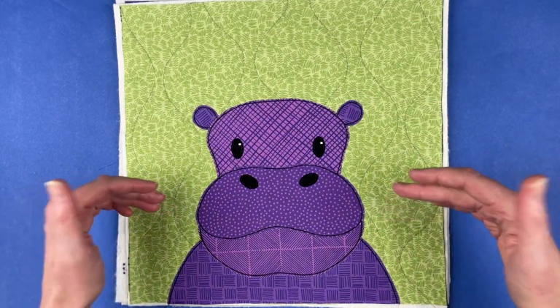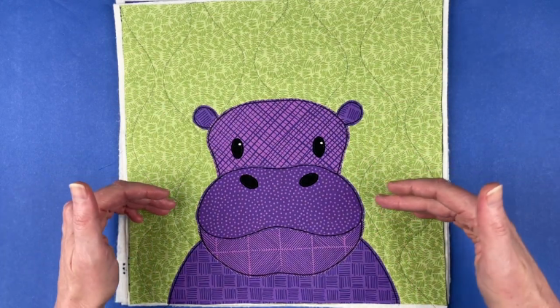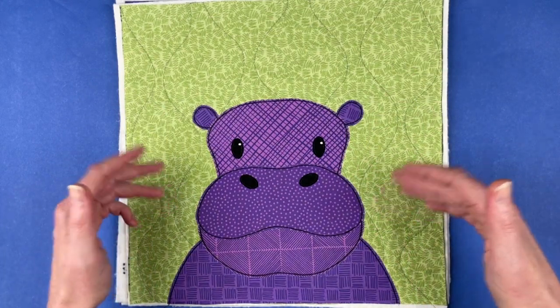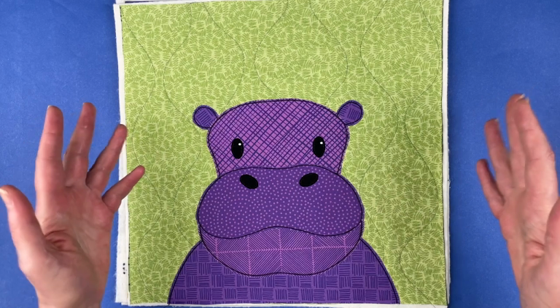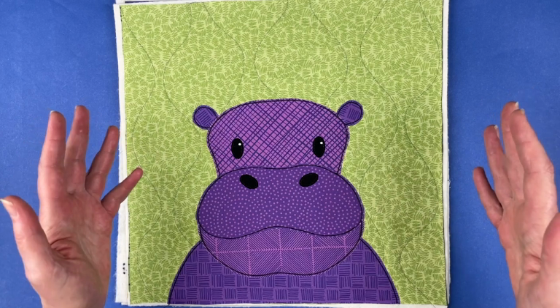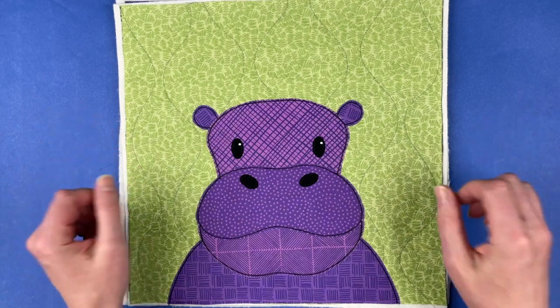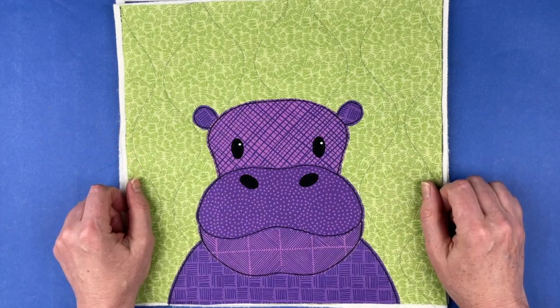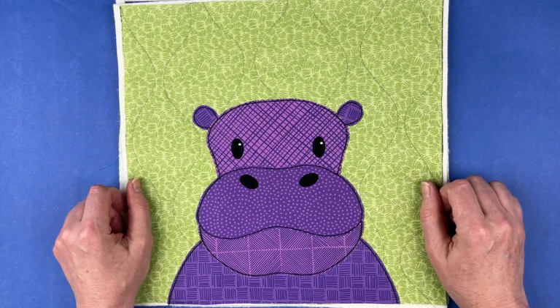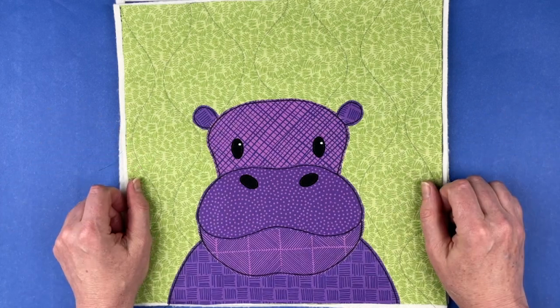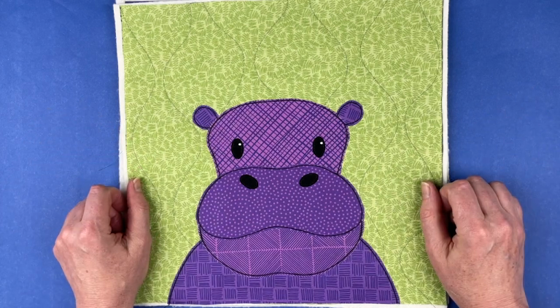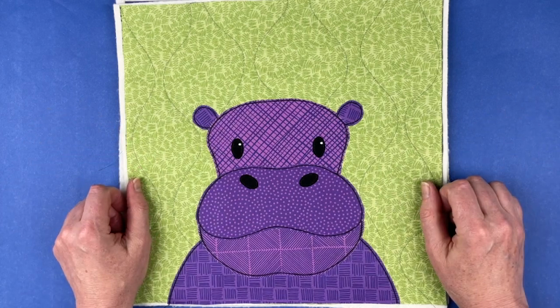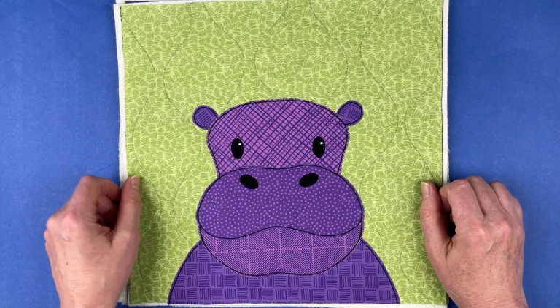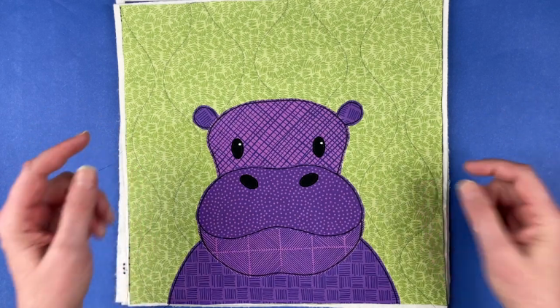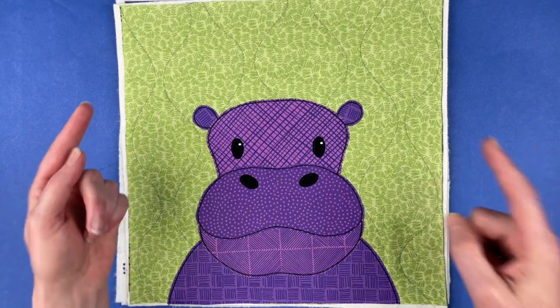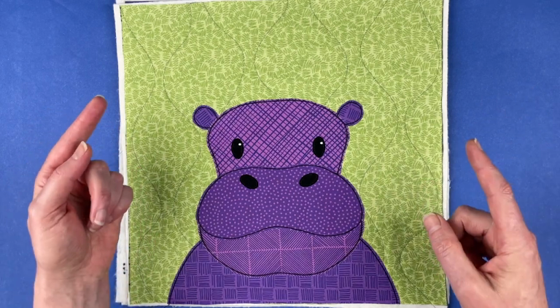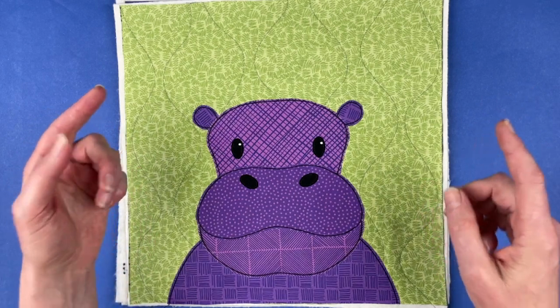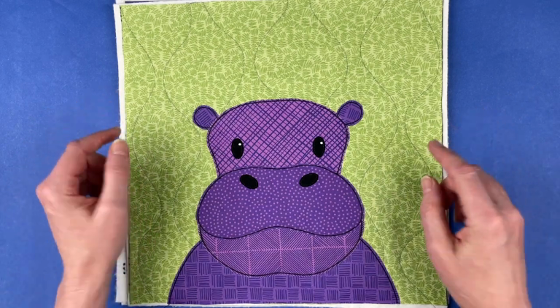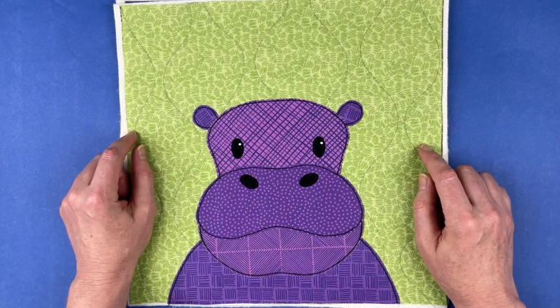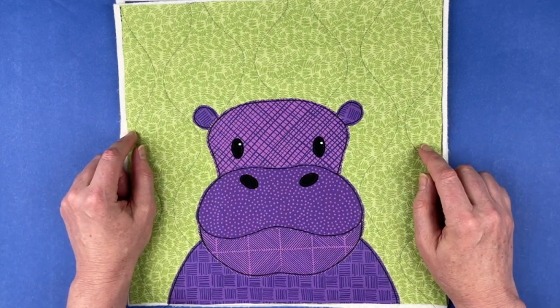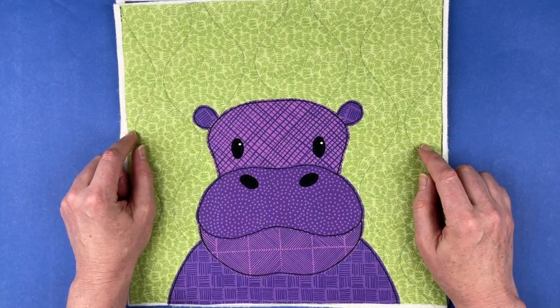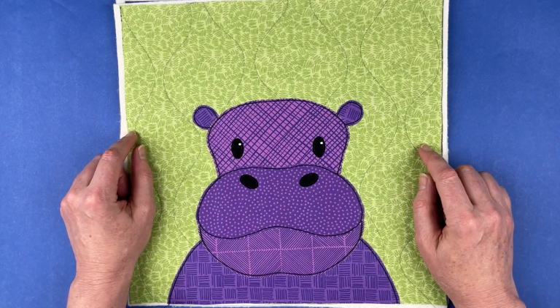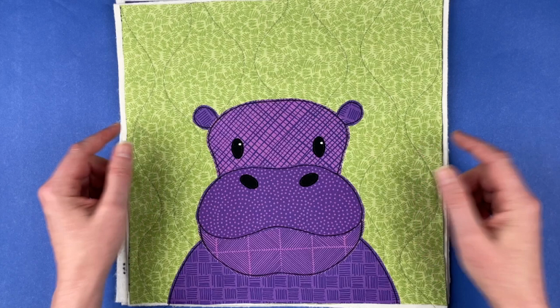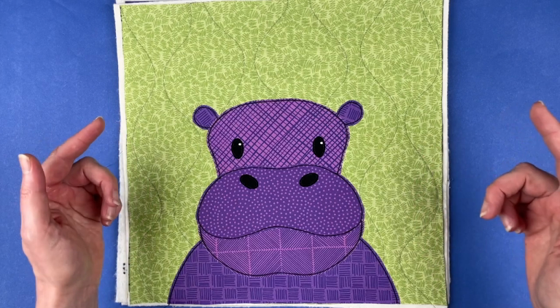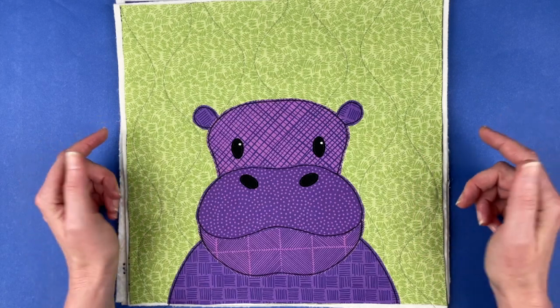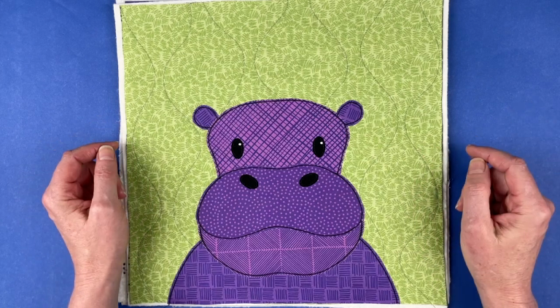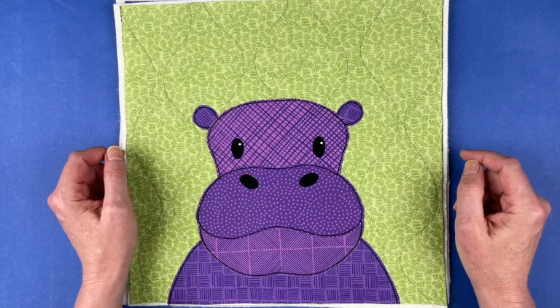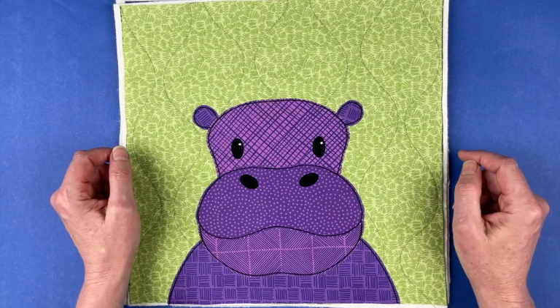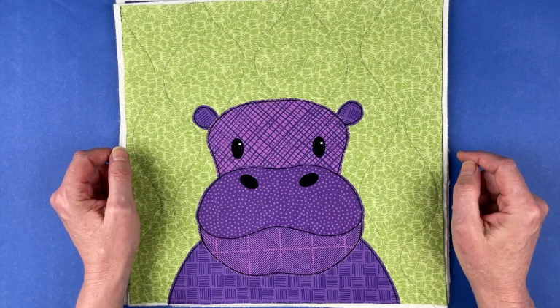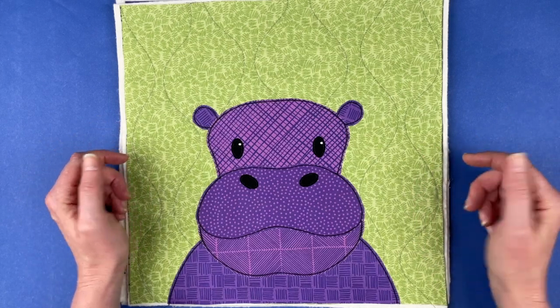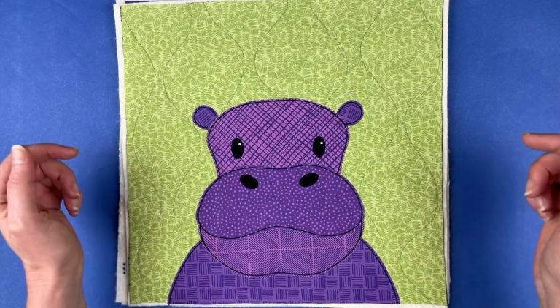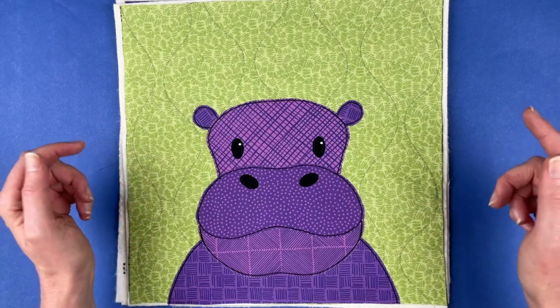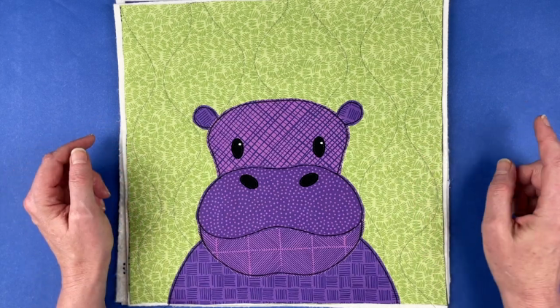That is the new hippo pattern — the current pattern in the Funny Faces Quilt Block of the Month Club for September 2023. I'm Wendy from Shiny Happy World and I'll see you next time.